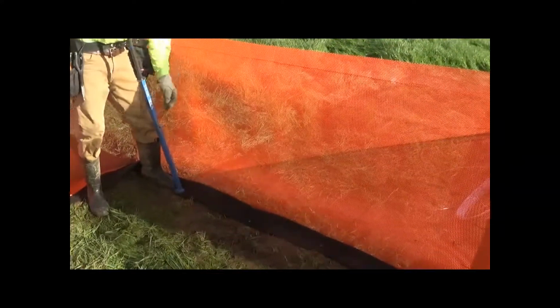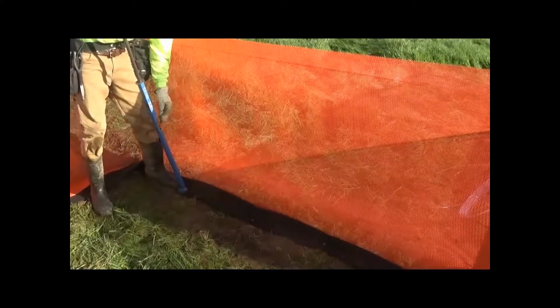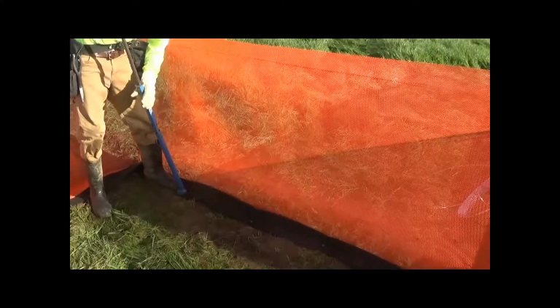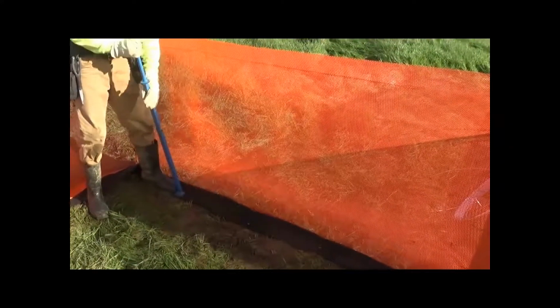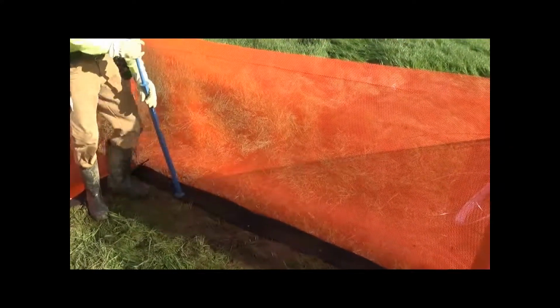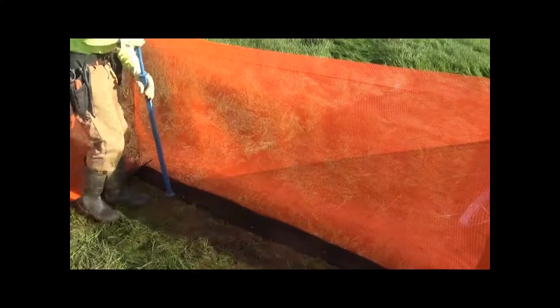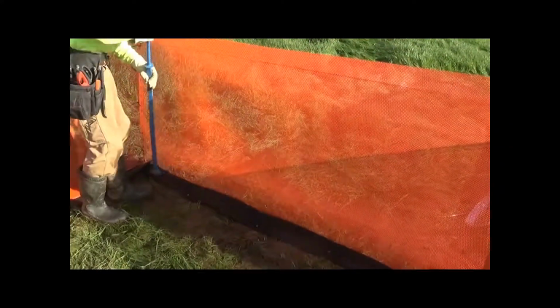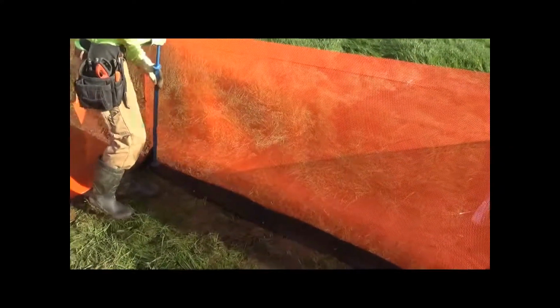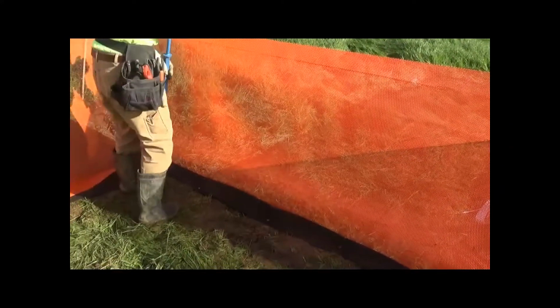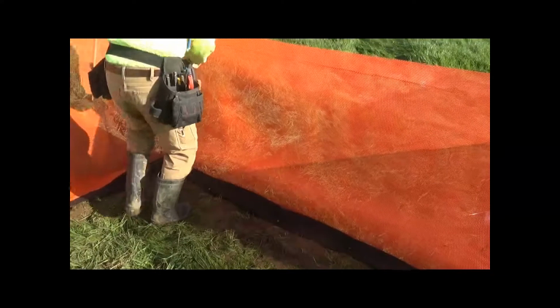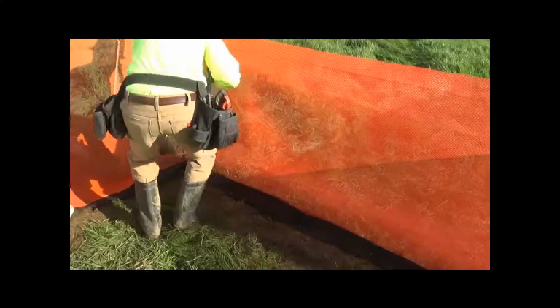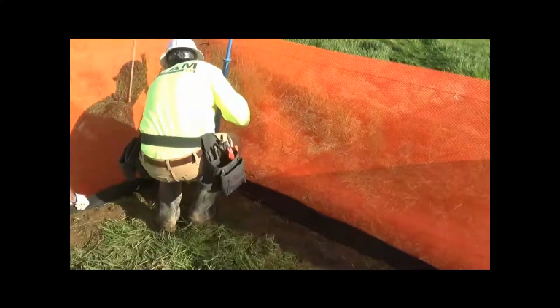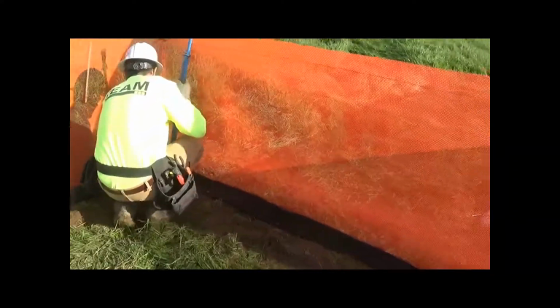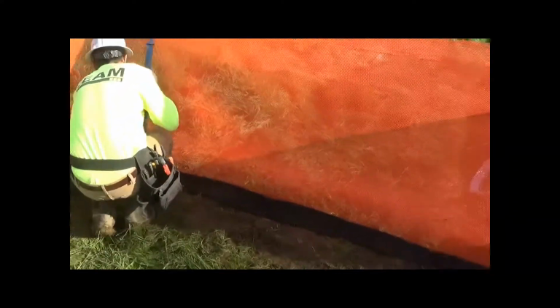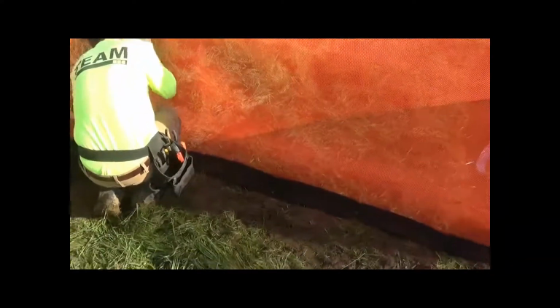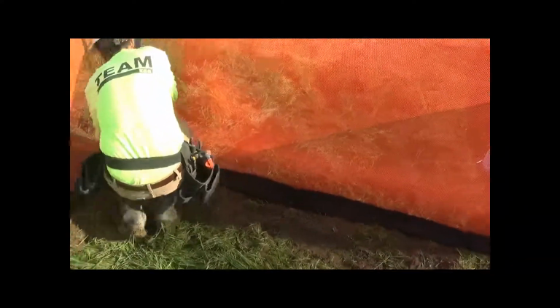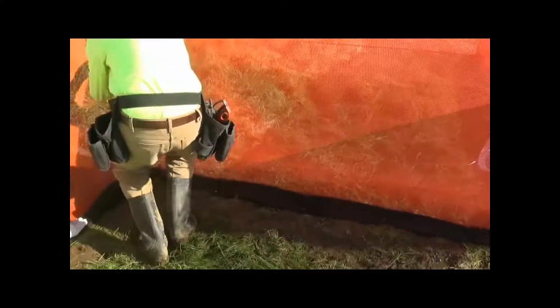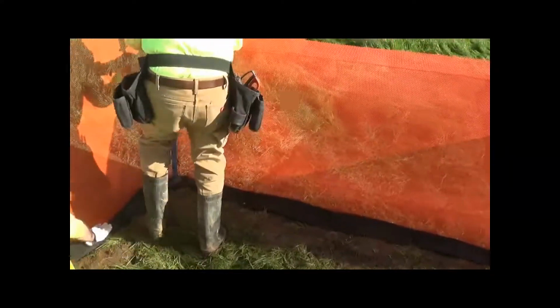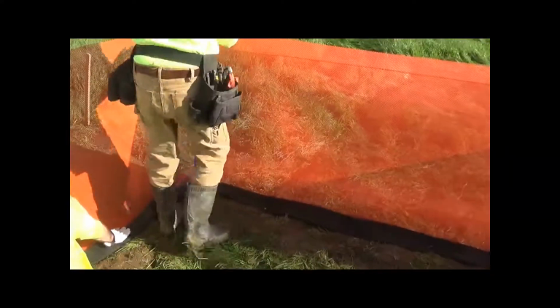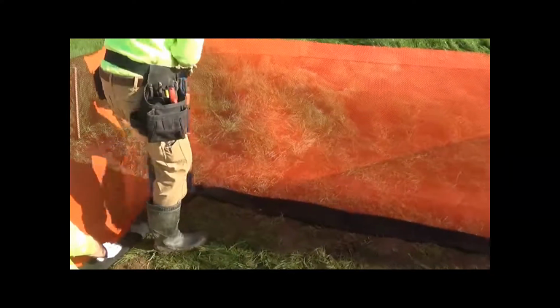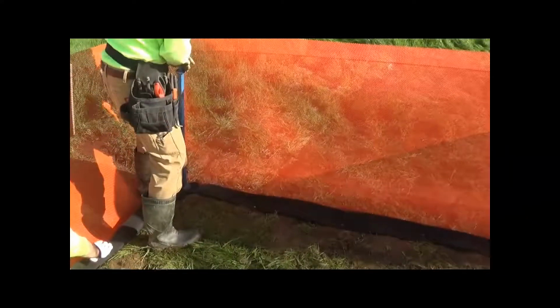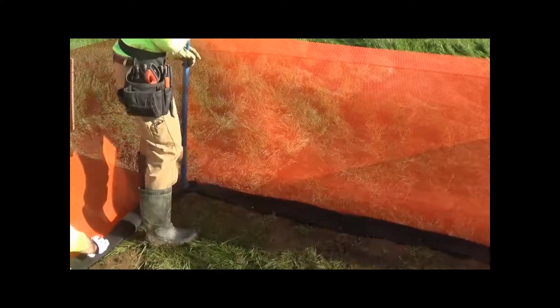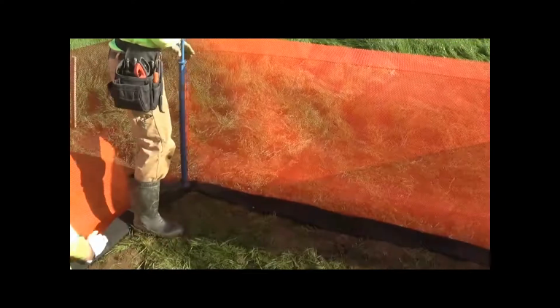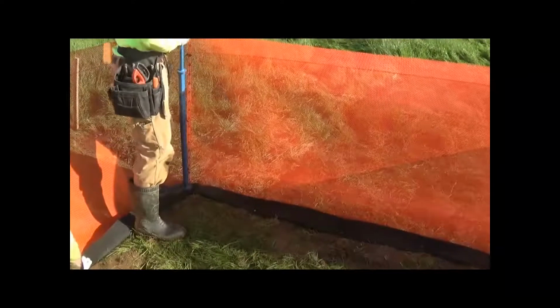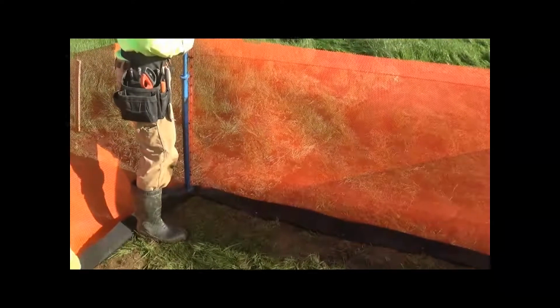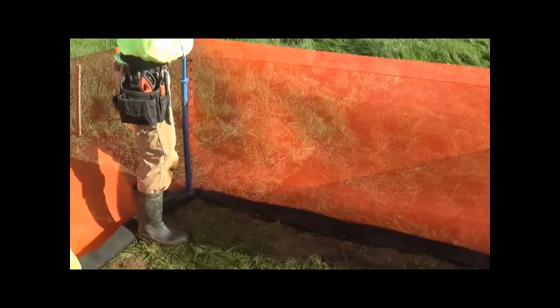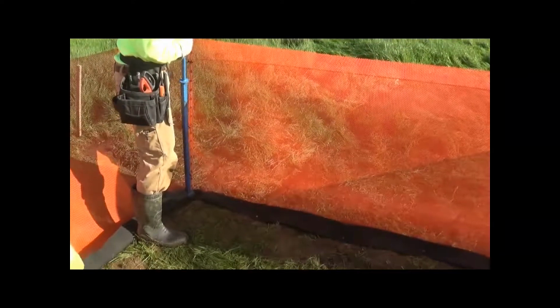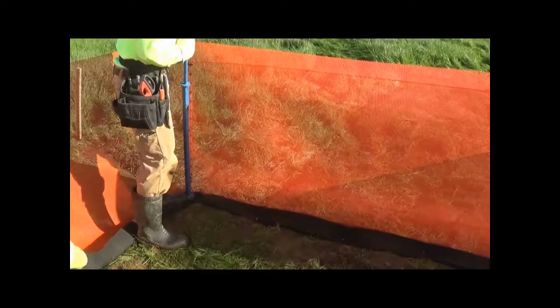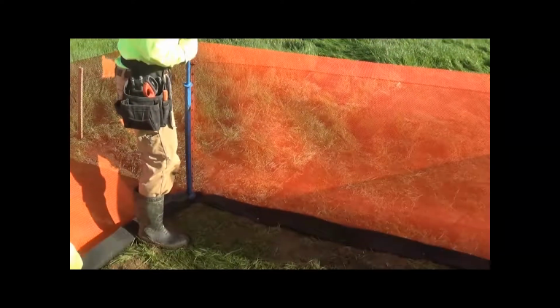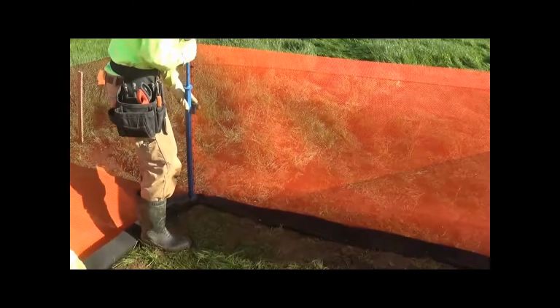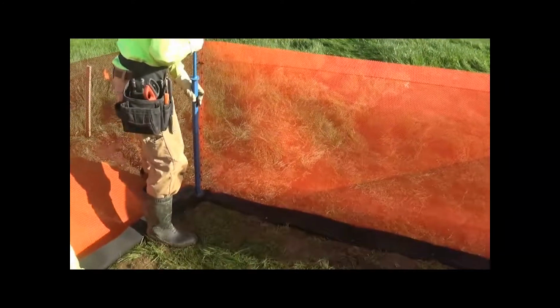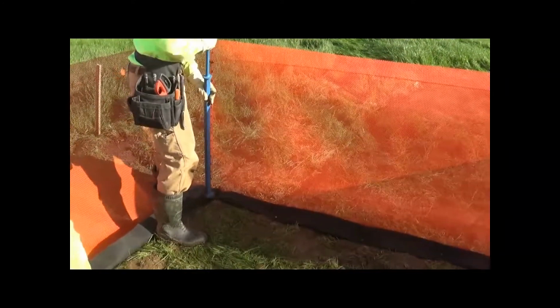If the ground undulates or is uneven, you might need to install nails closer to each other to make sure that the ground seal is down and won't permit a snake, a frog, or a salamander to crawl underneath.